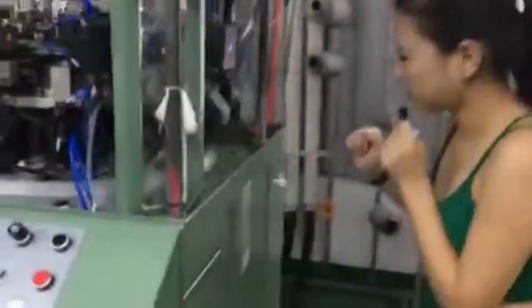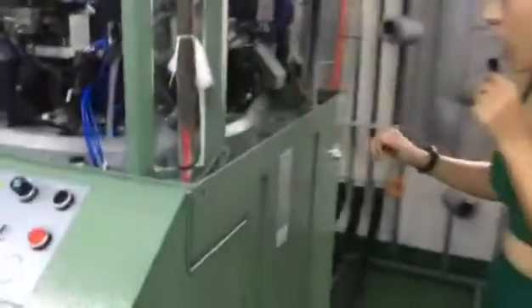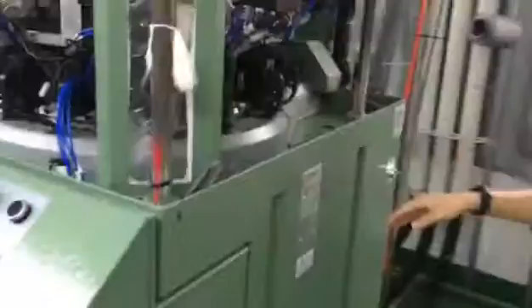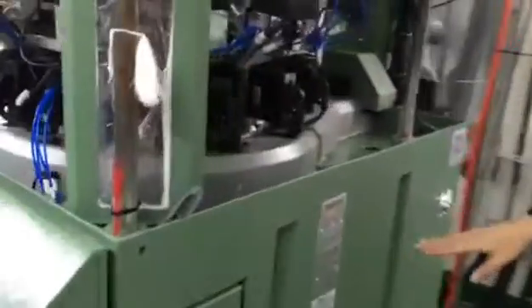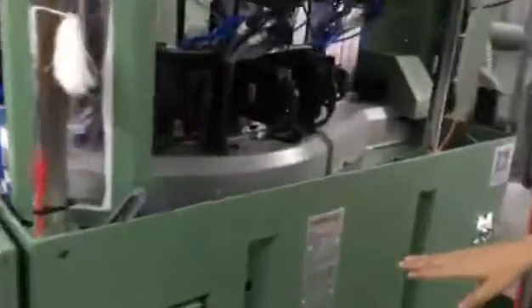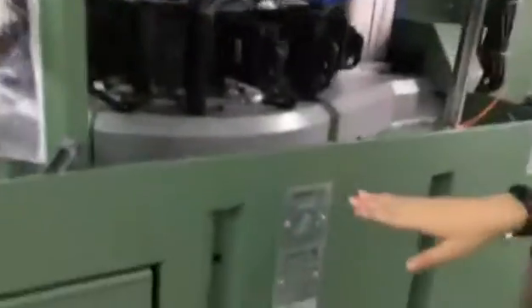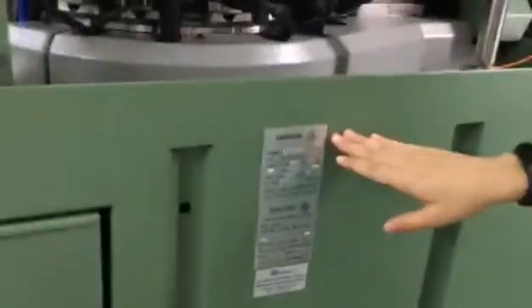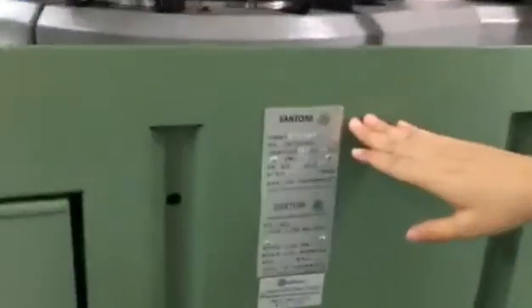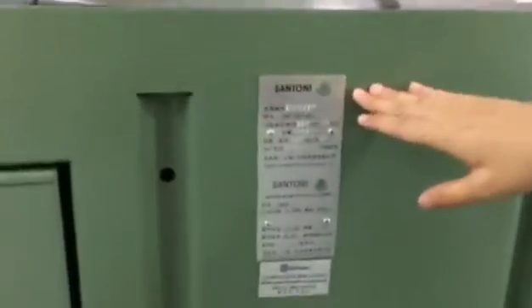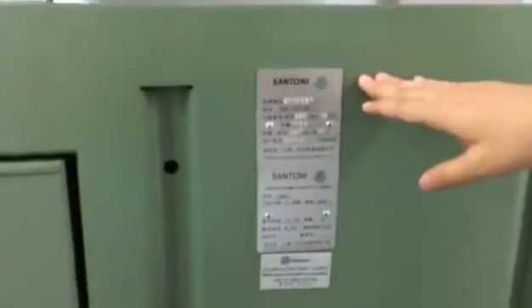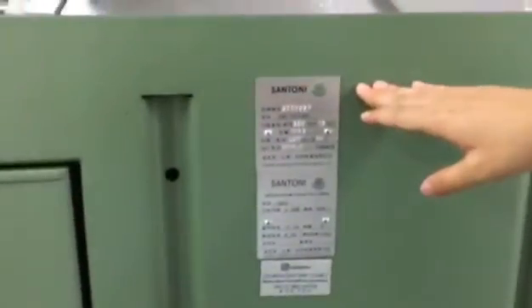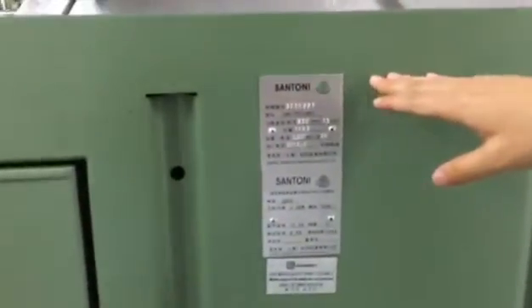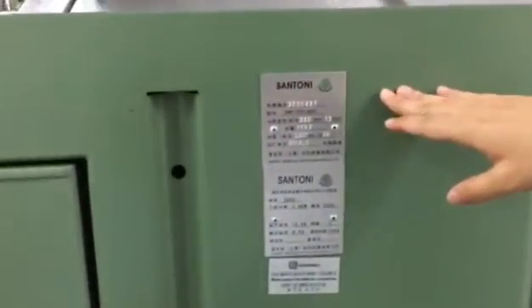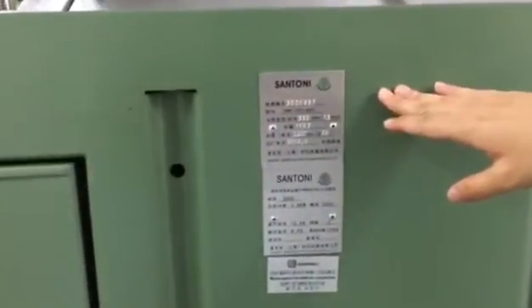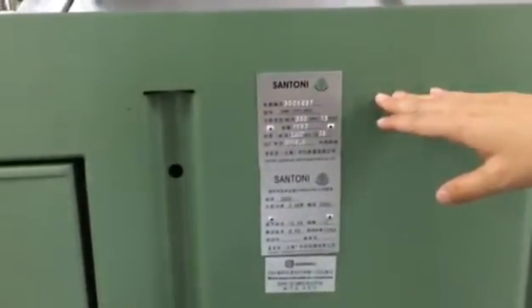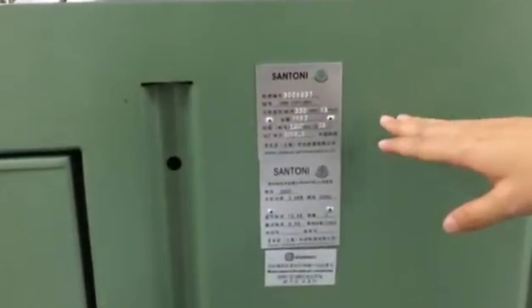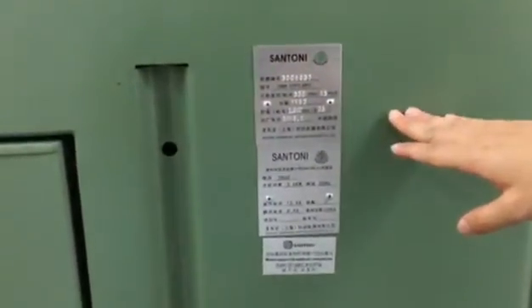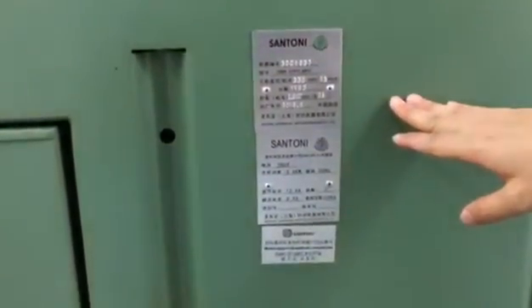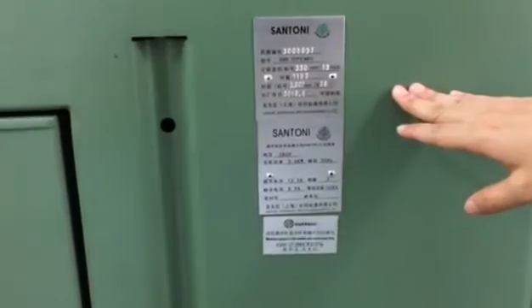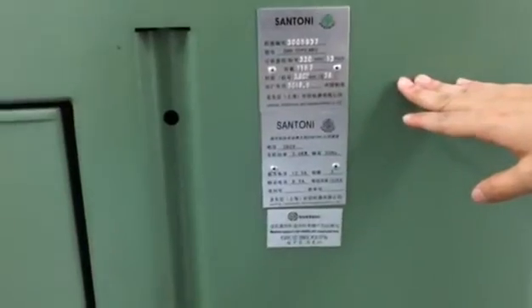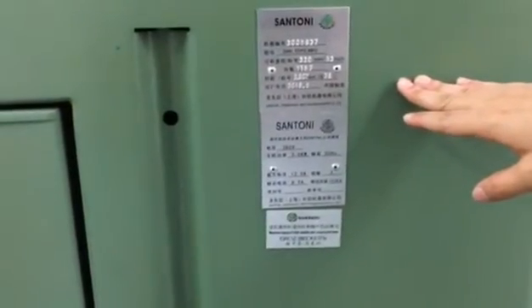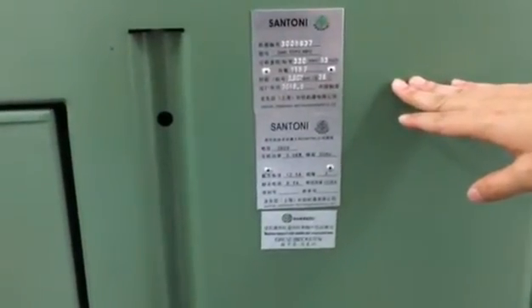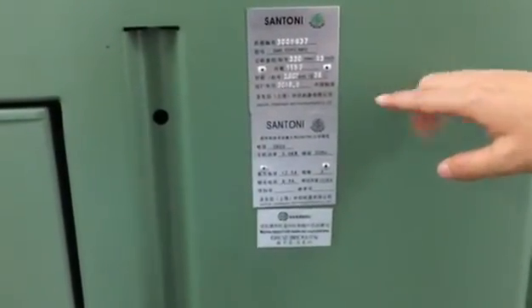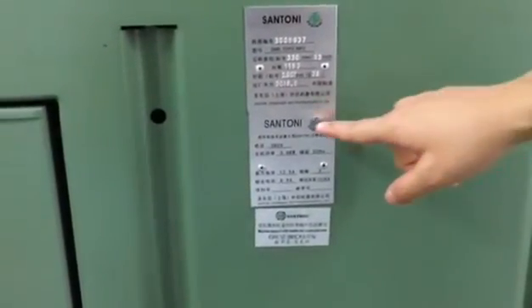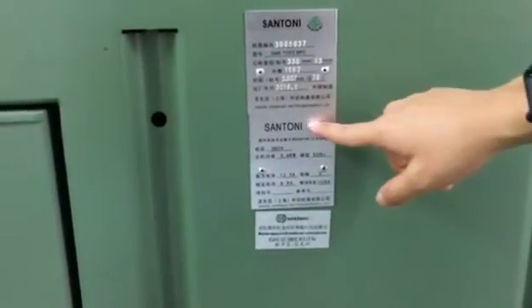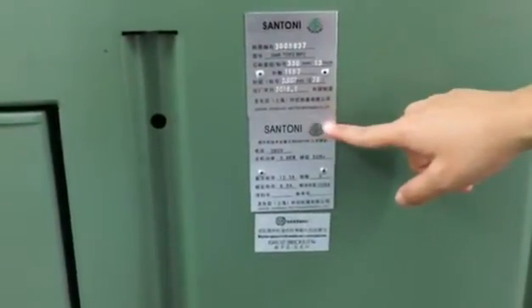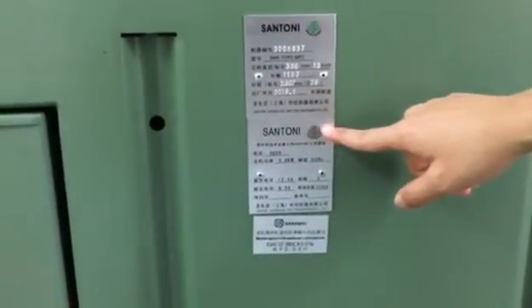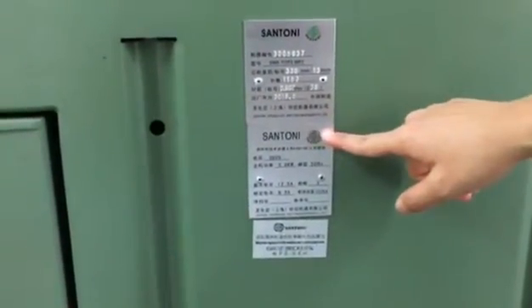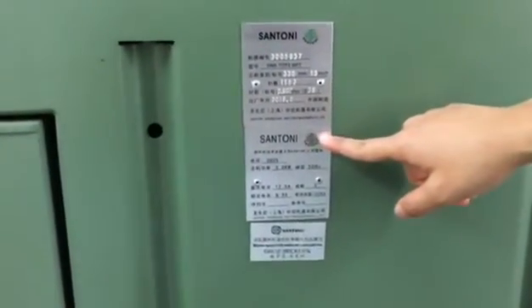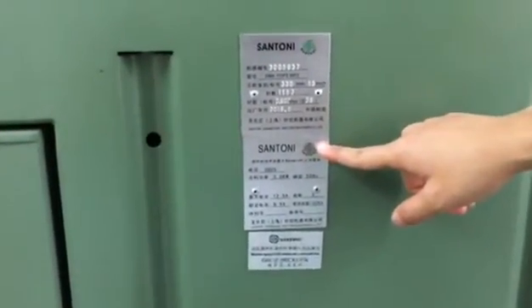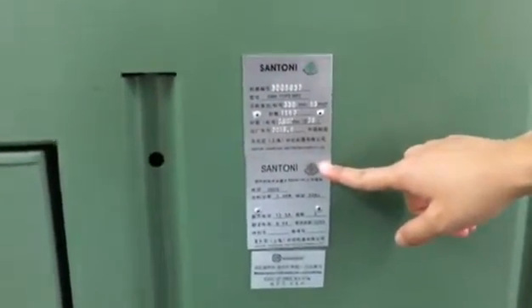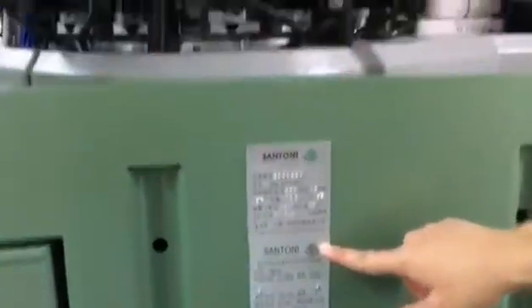We use Santoni — this is an Italian seamless machine. You can see here, it's from Italy.